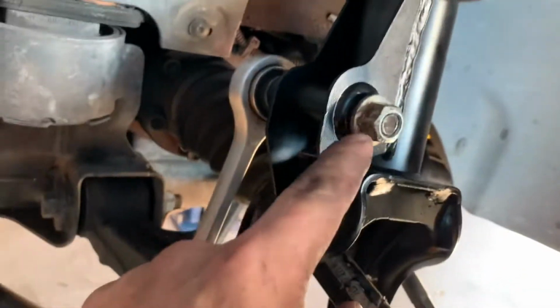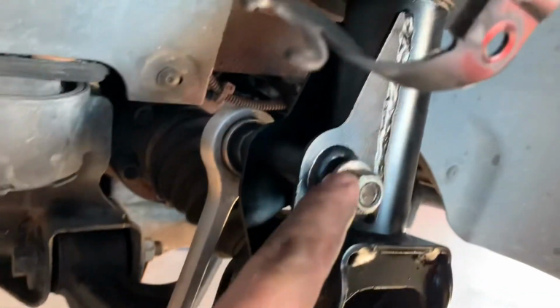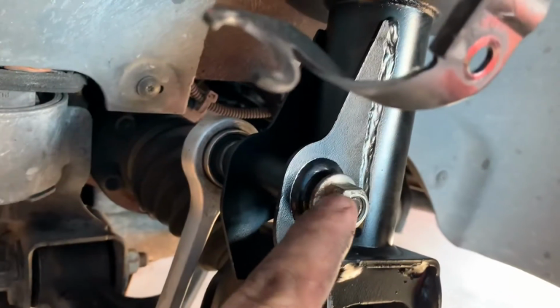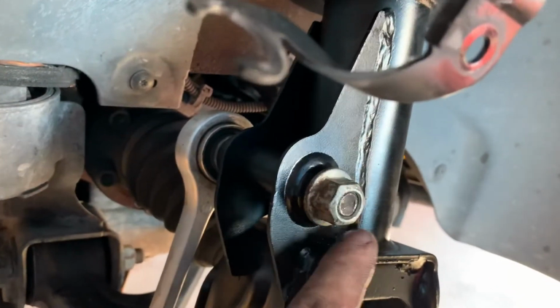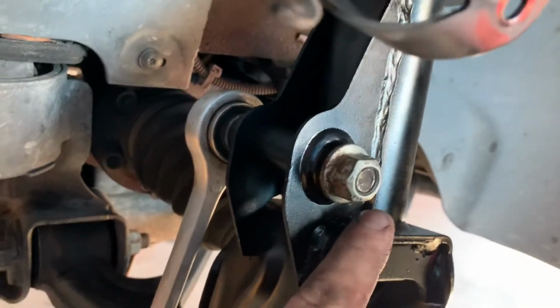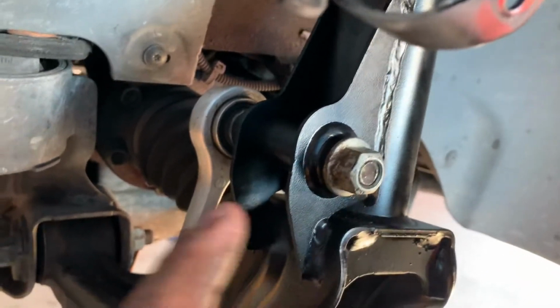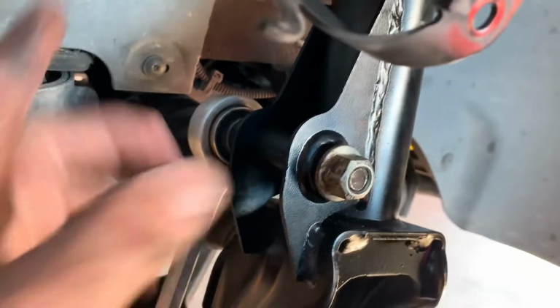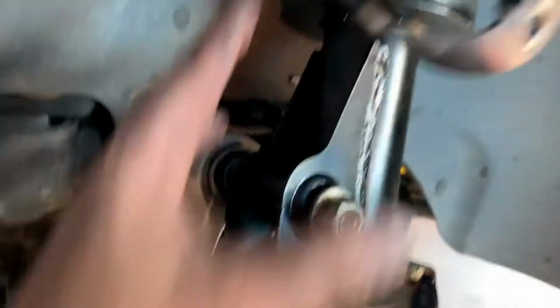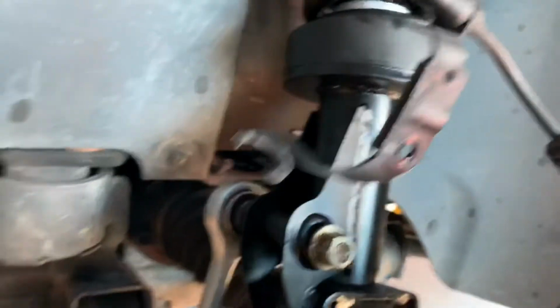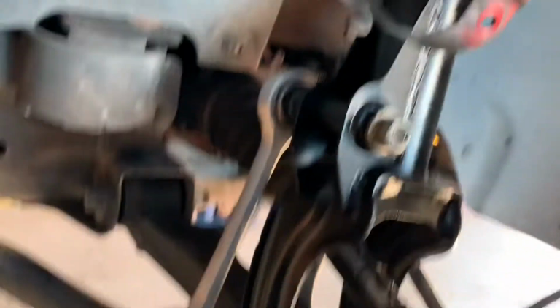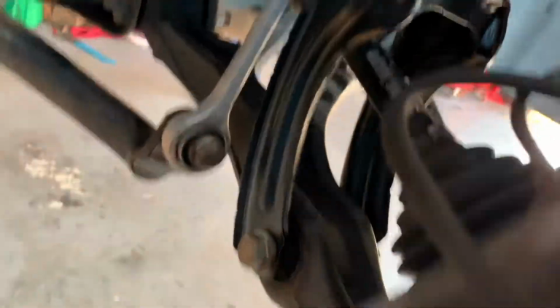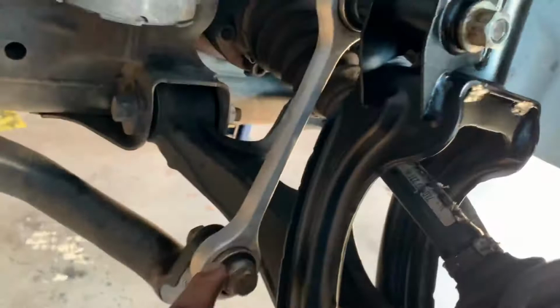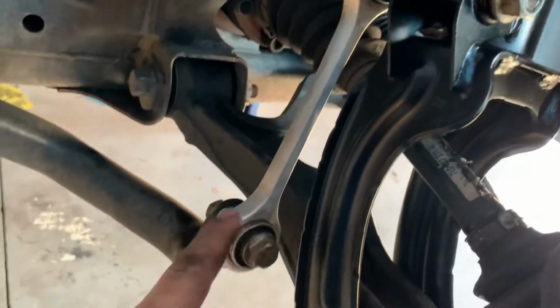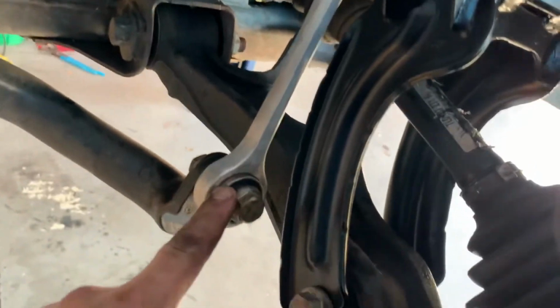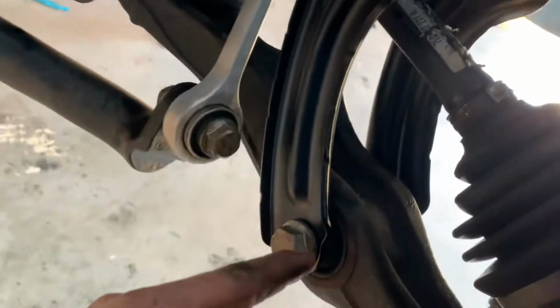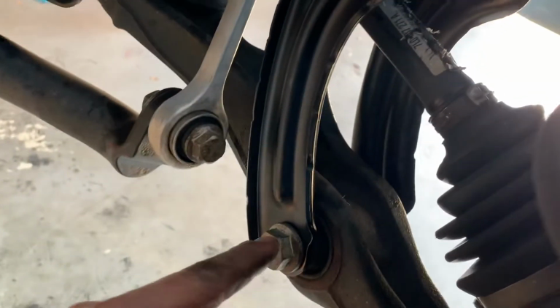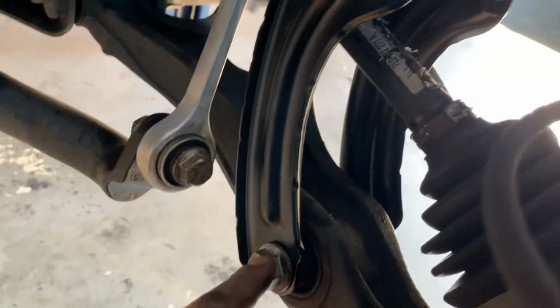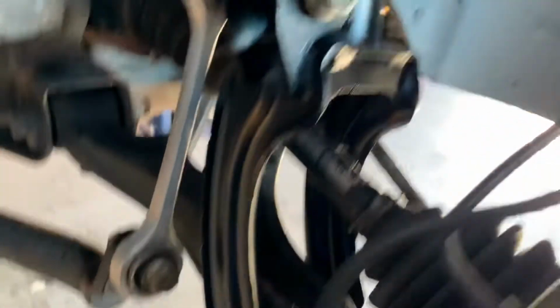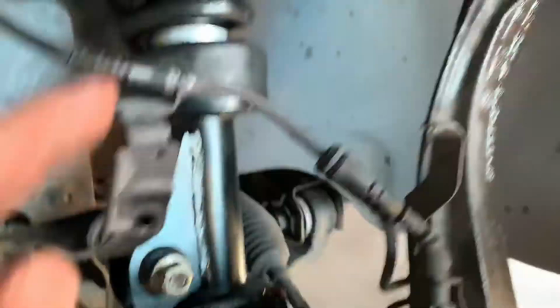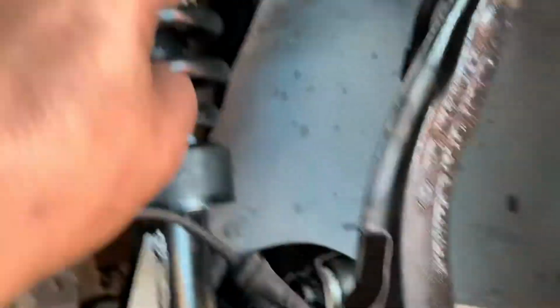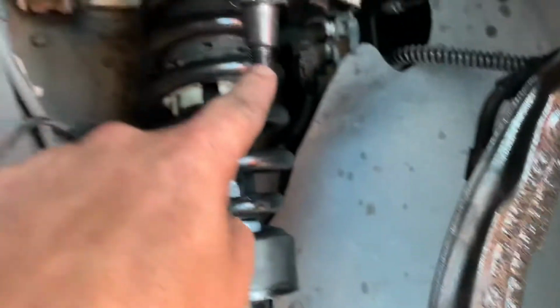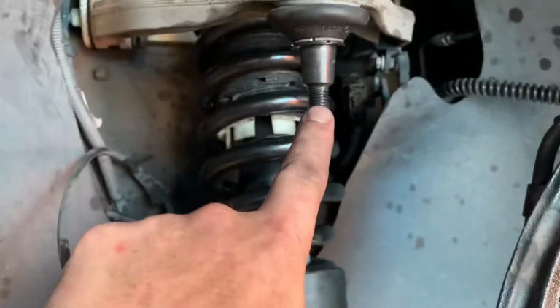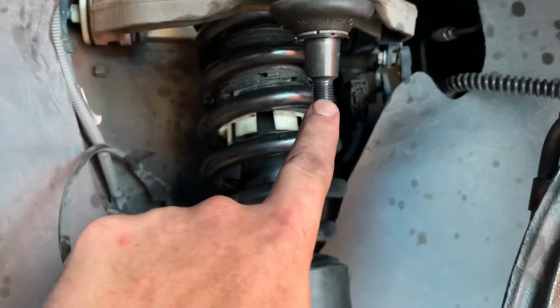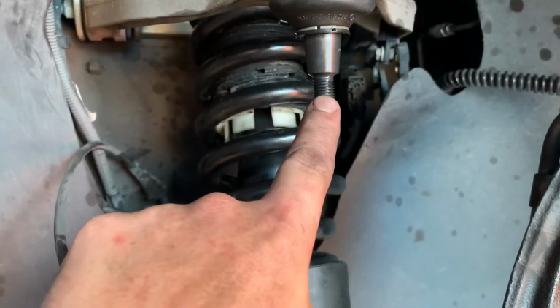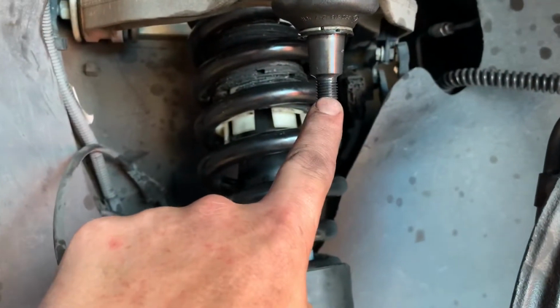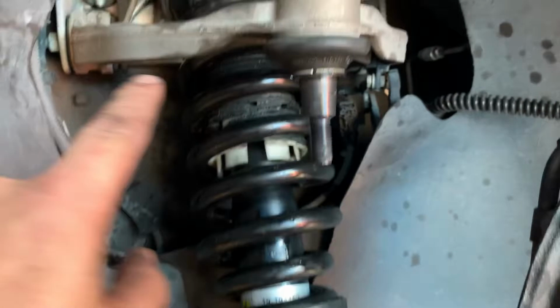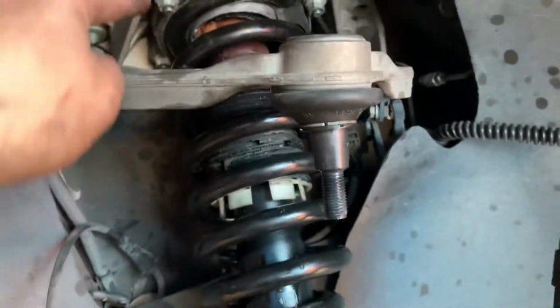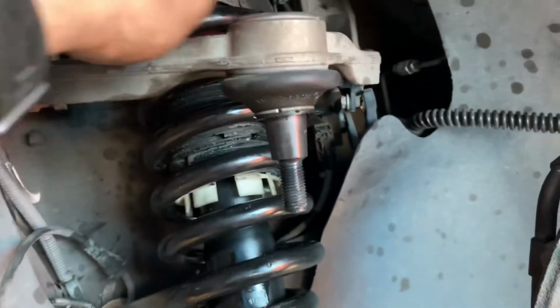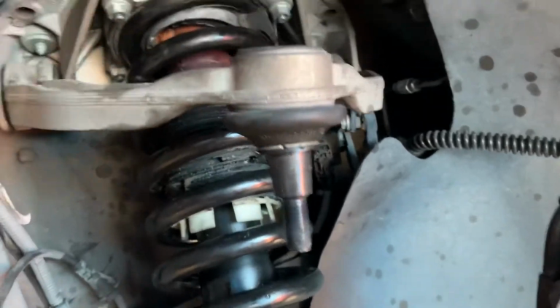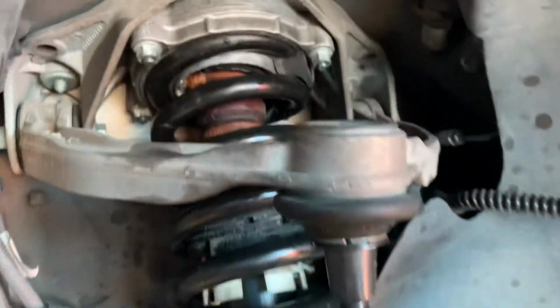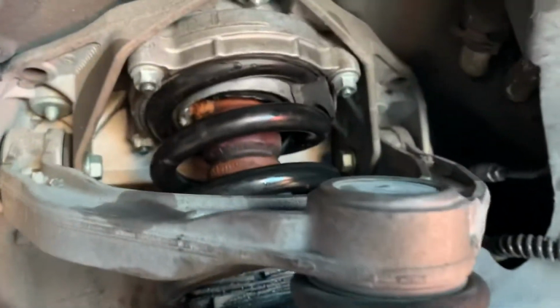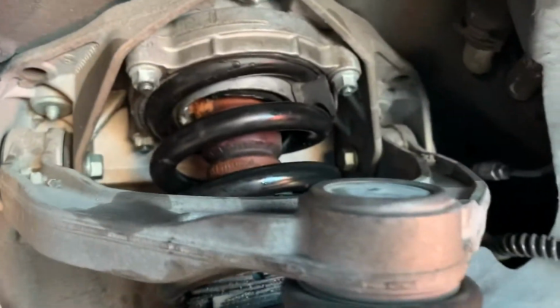So to get the strut out it was one, two, three bolts on the bottom, and then the four on the top.